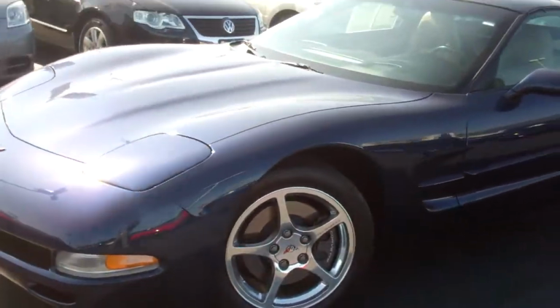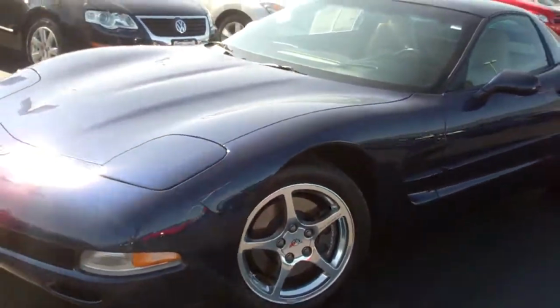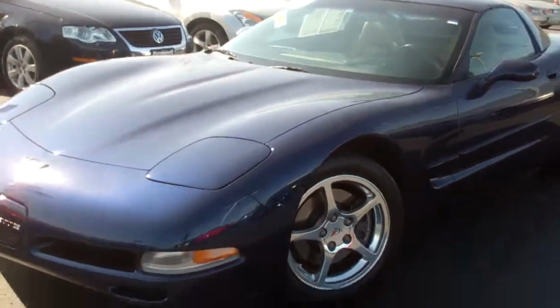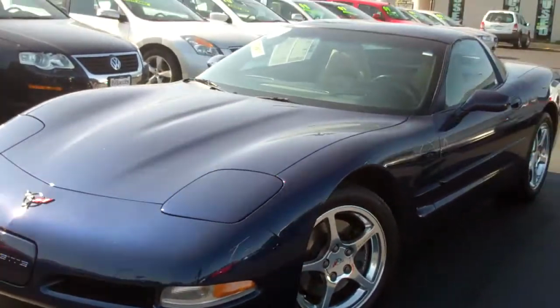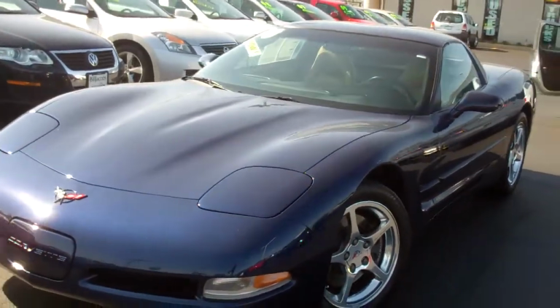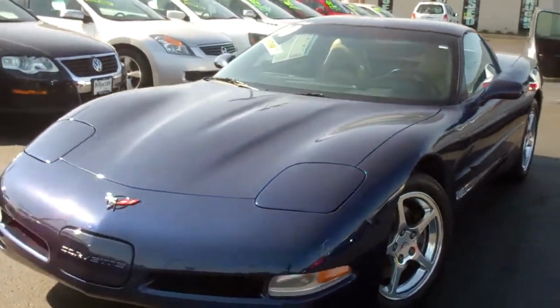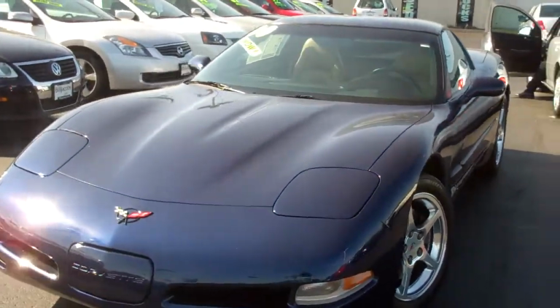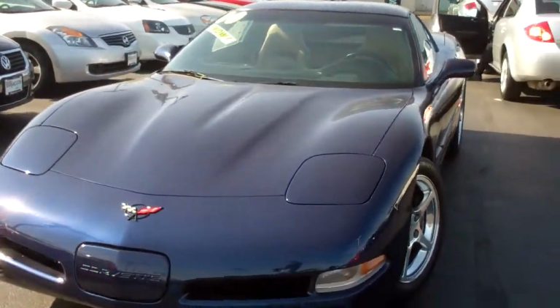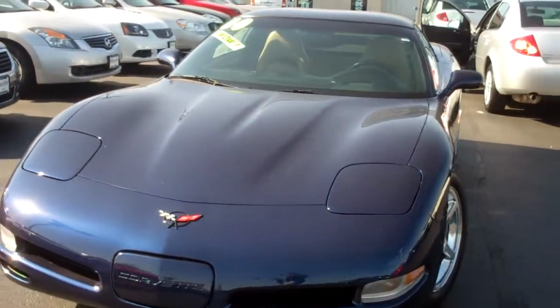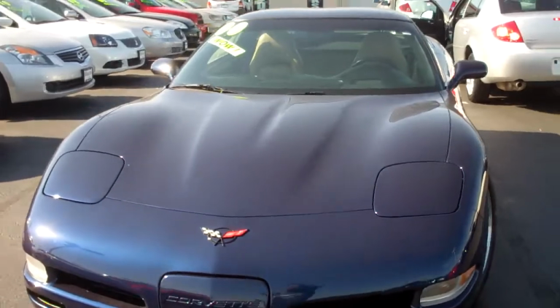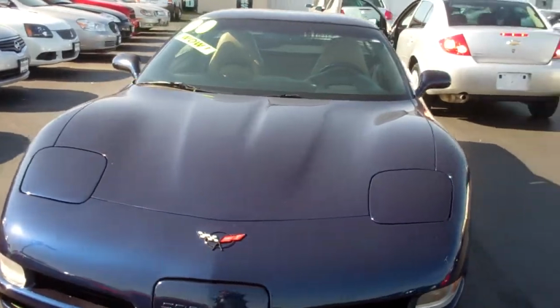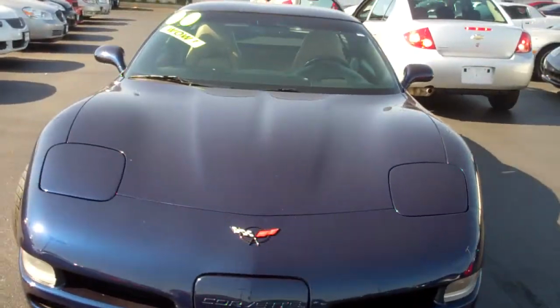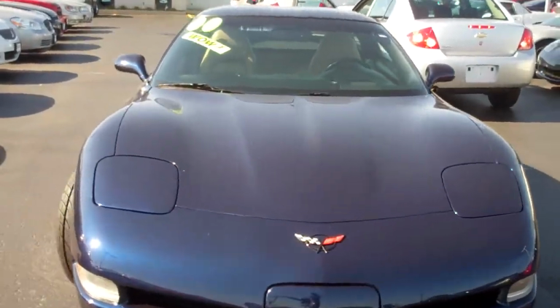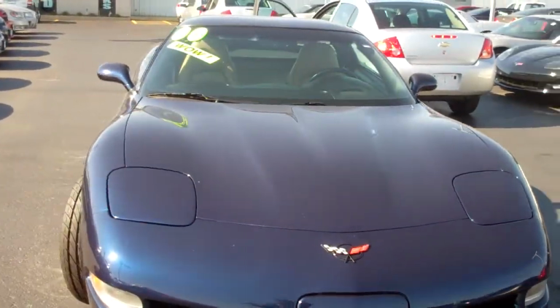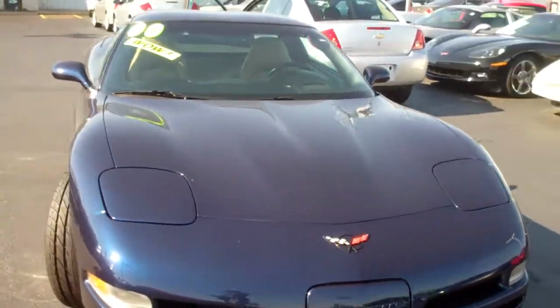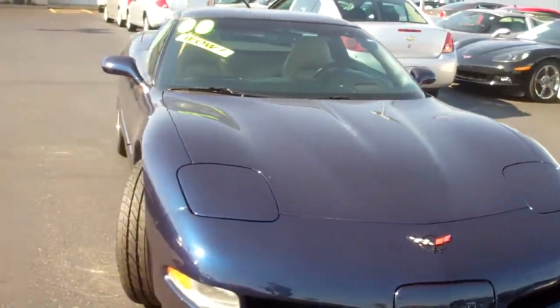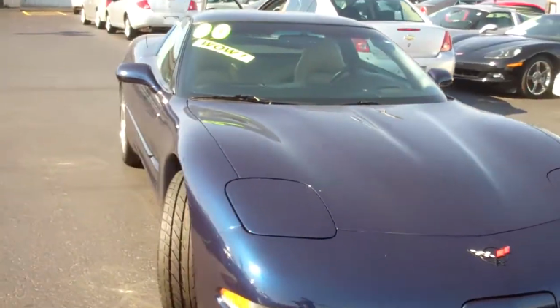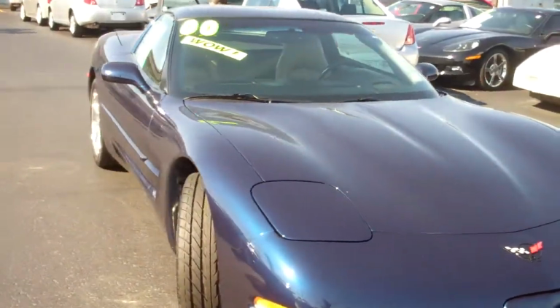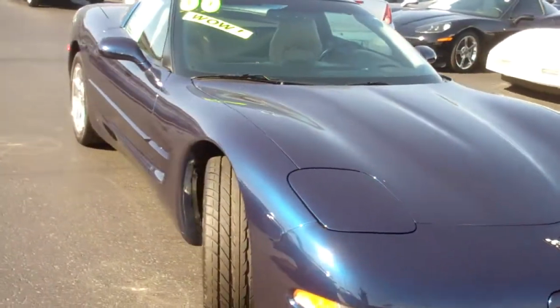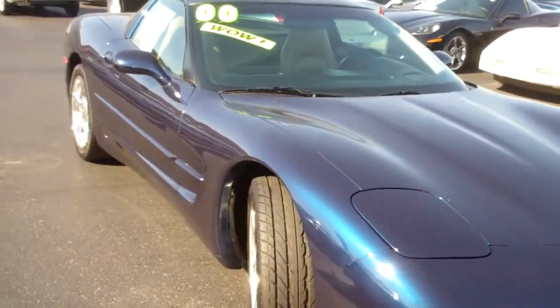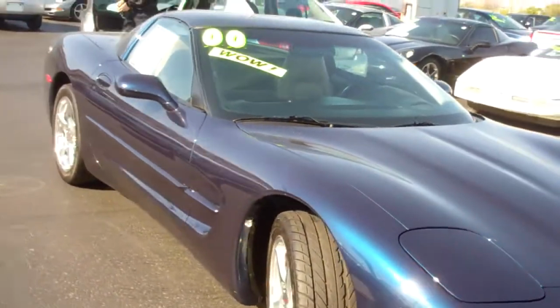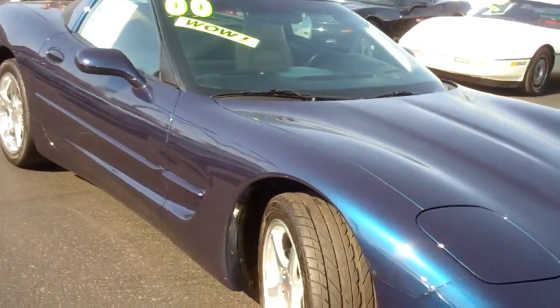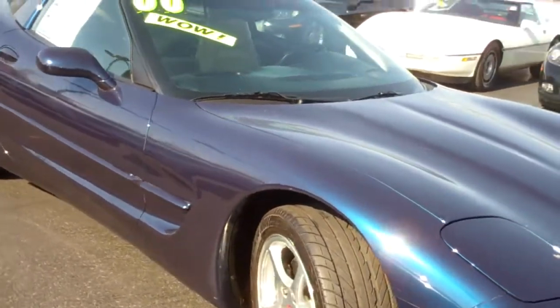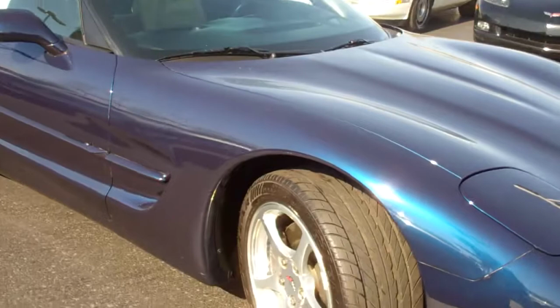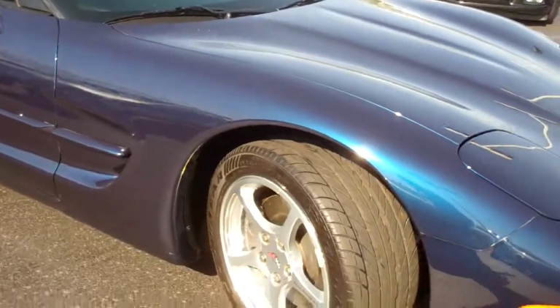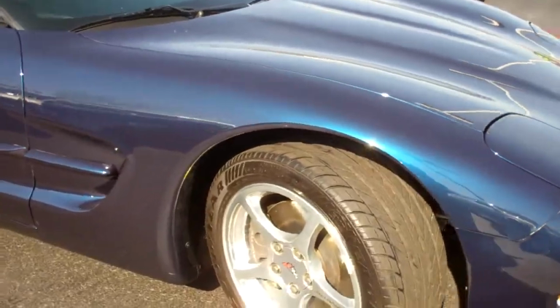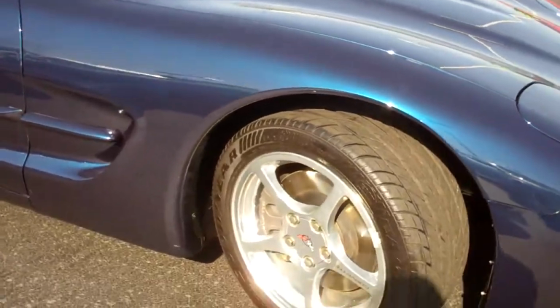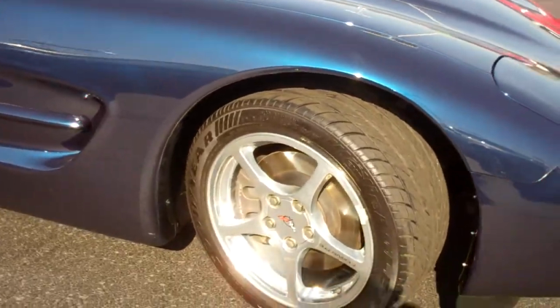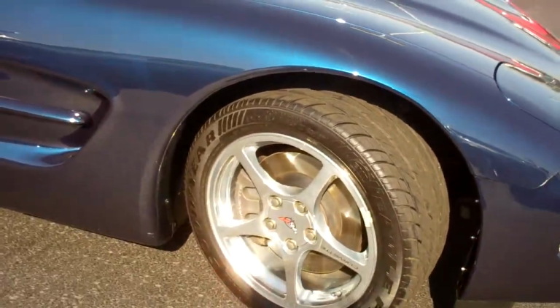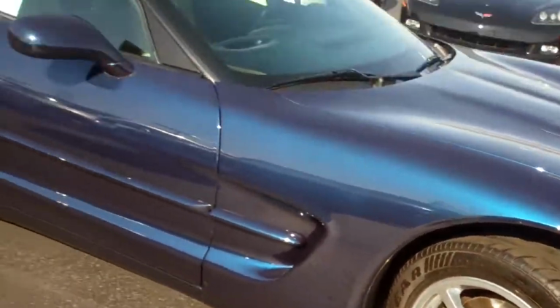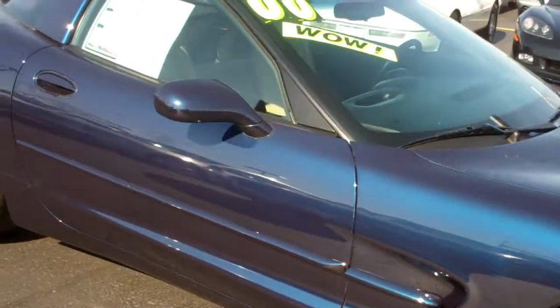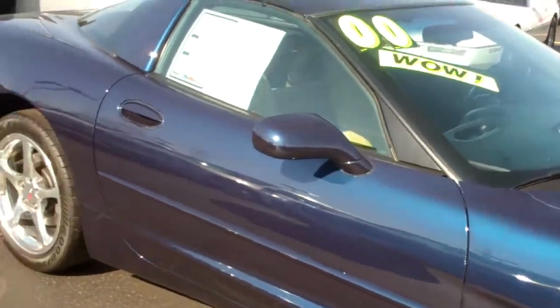I took a quick walk around of it before myself to make sure there was no dents or scratches on it. It looks like this vehicle is in great shape.